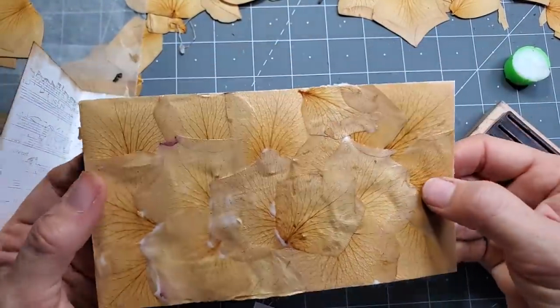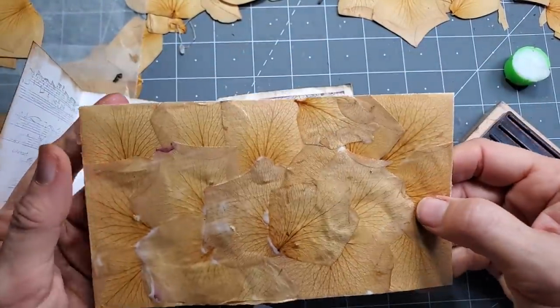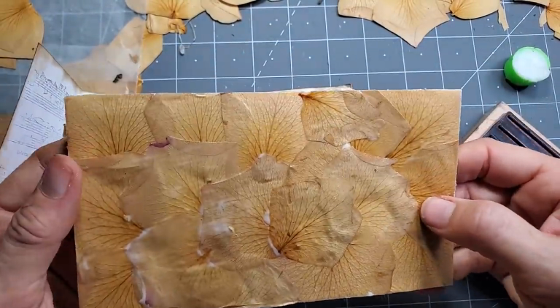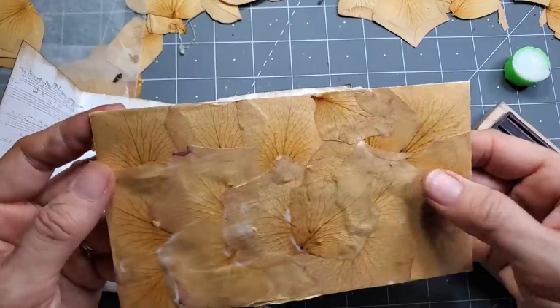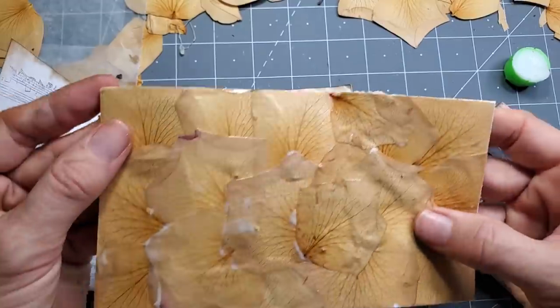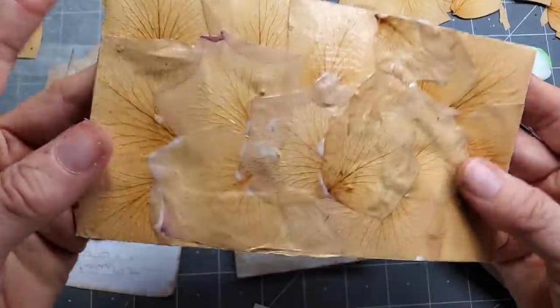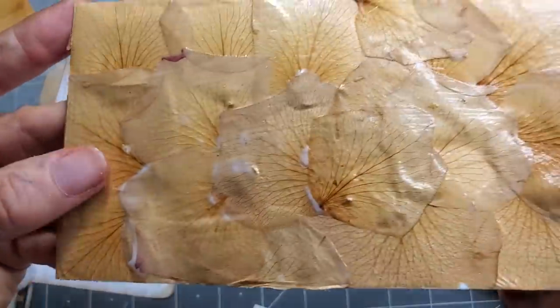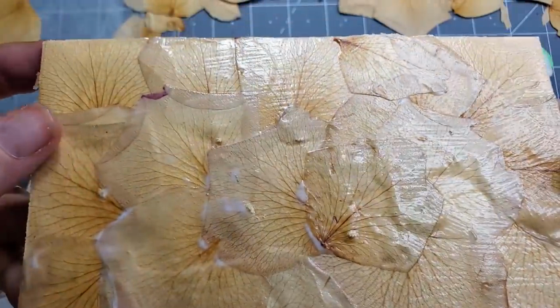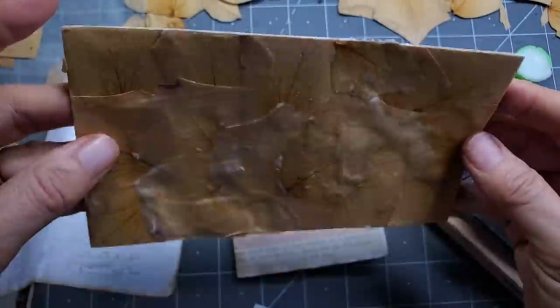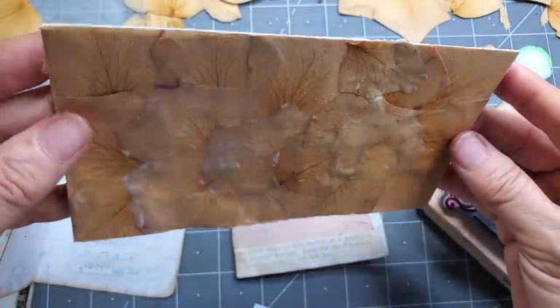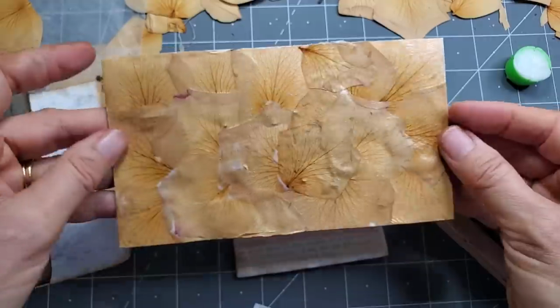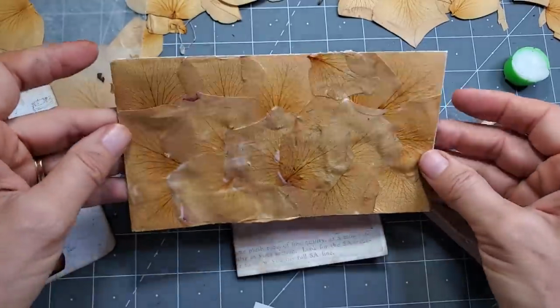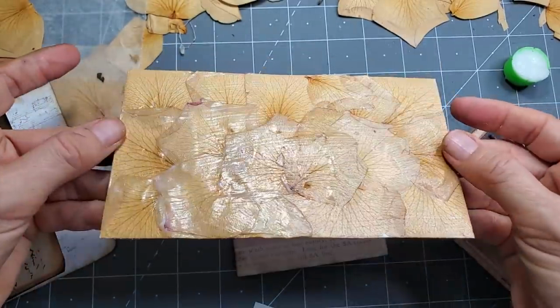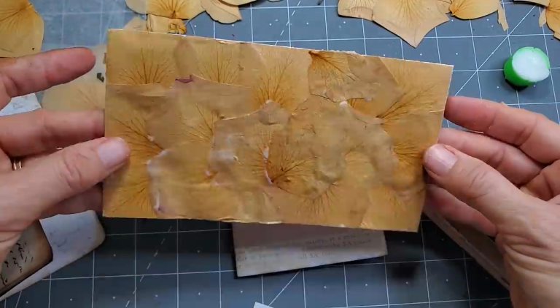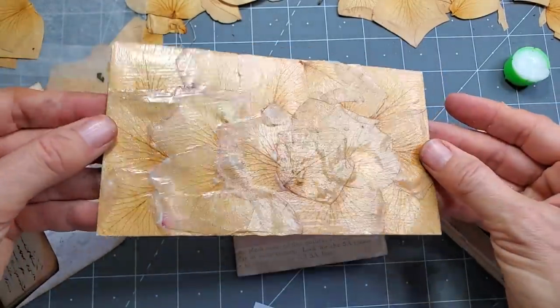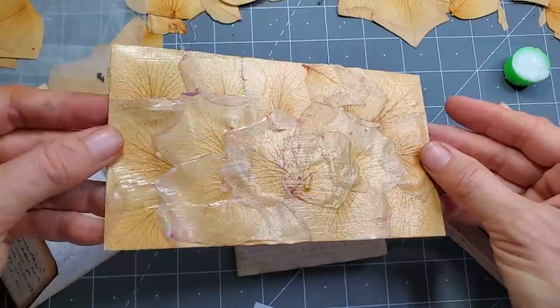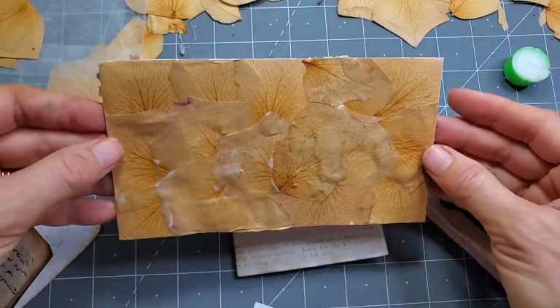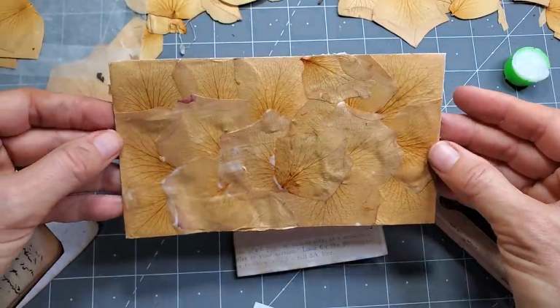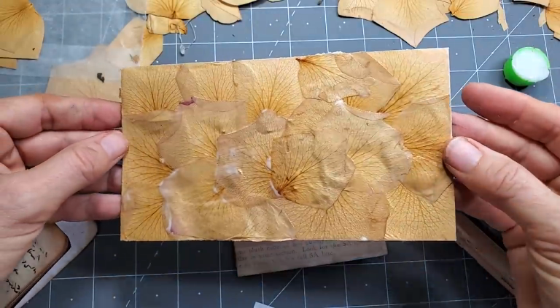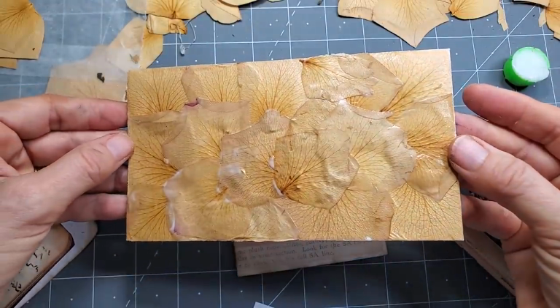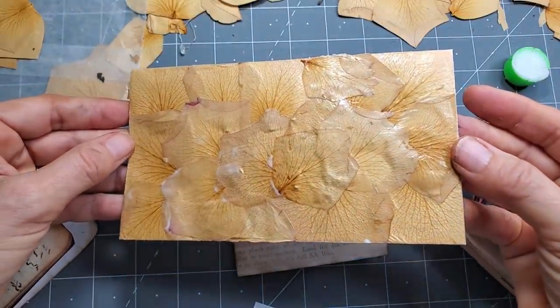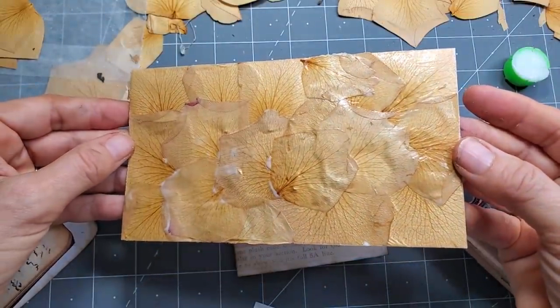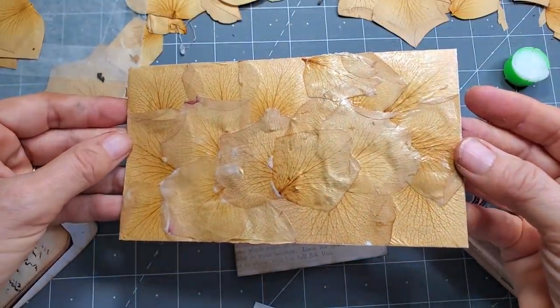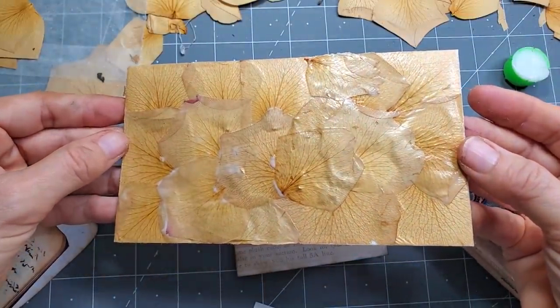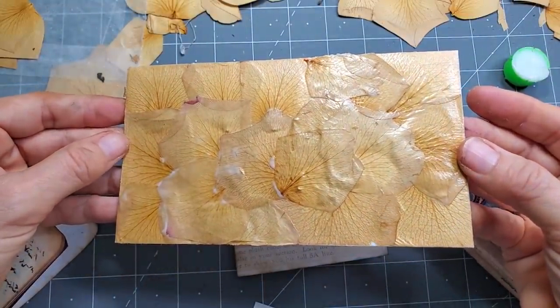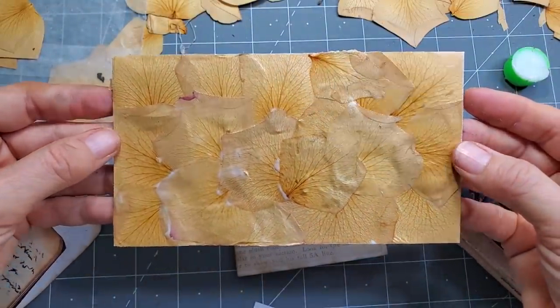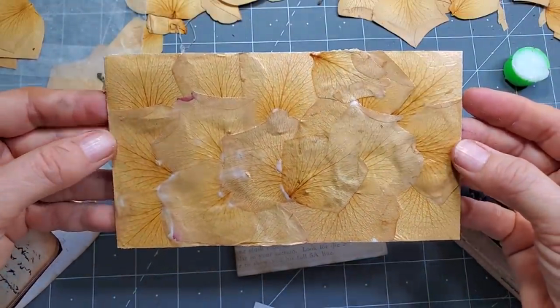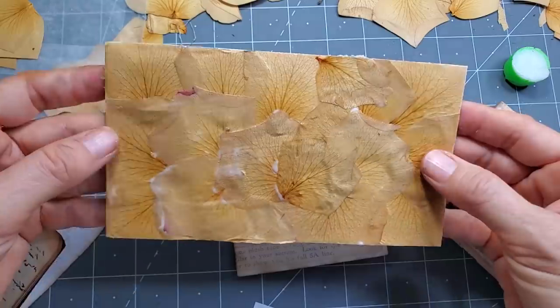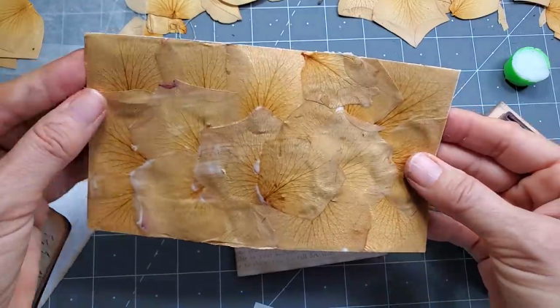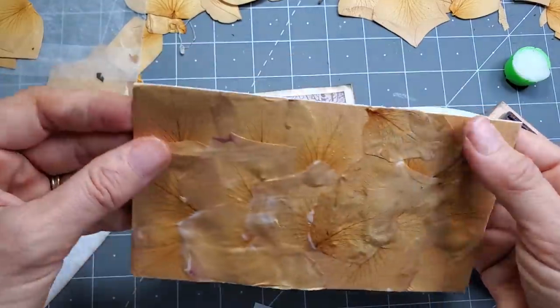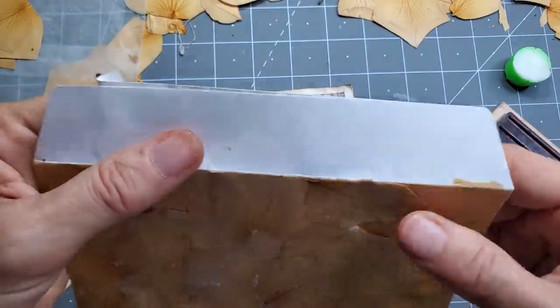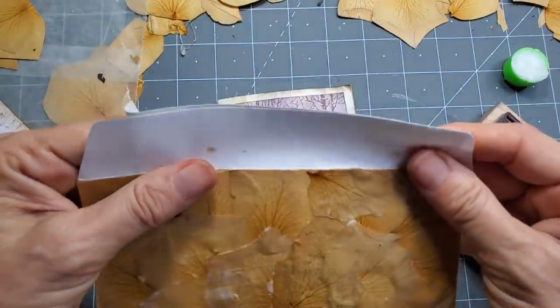I would move forward with this one — I really like the way this one came out, I think that's really pretty. You can see the veining very well. It seems to be good on the edges.